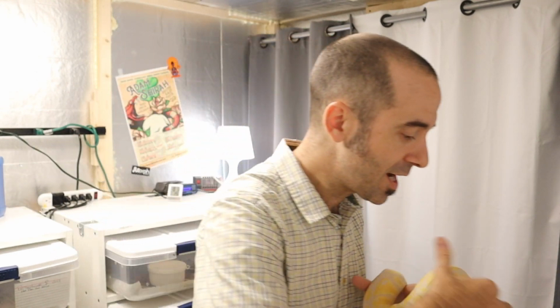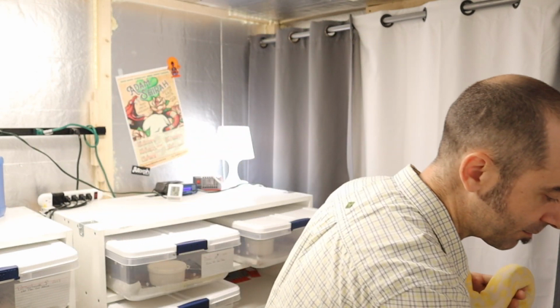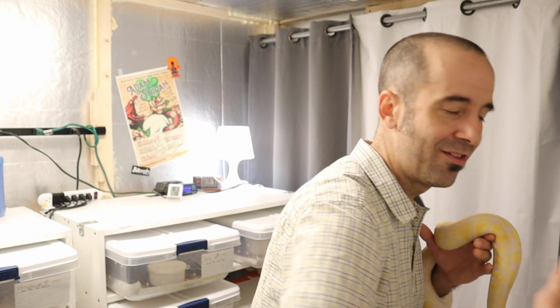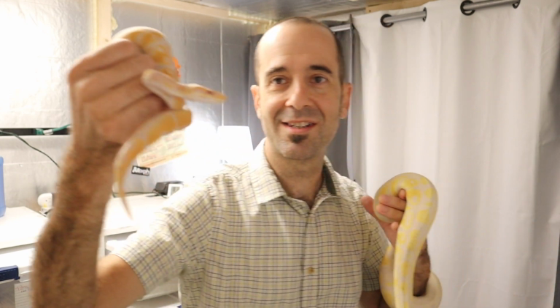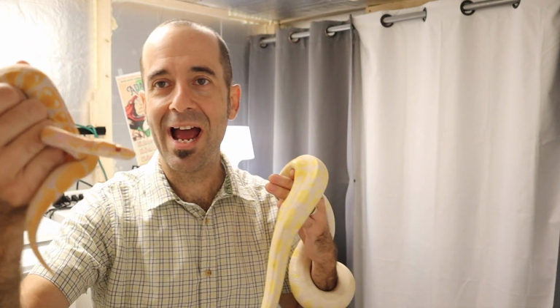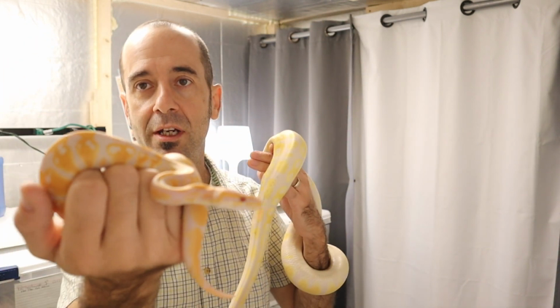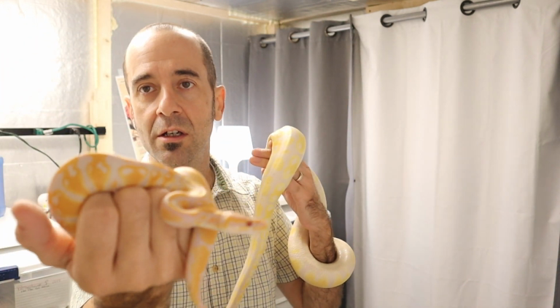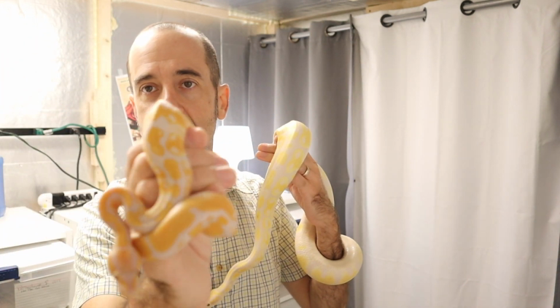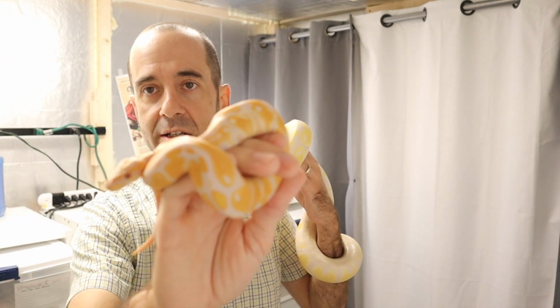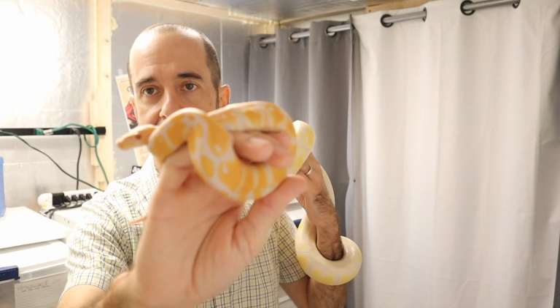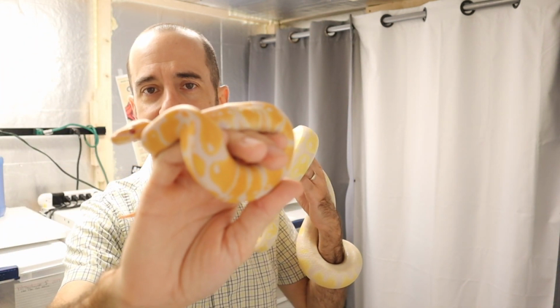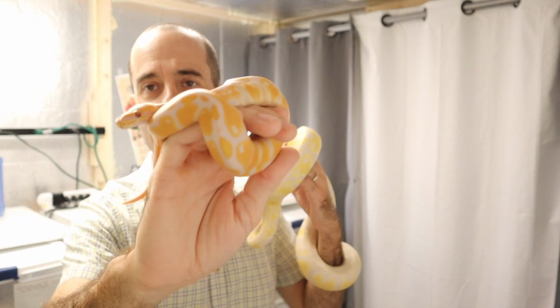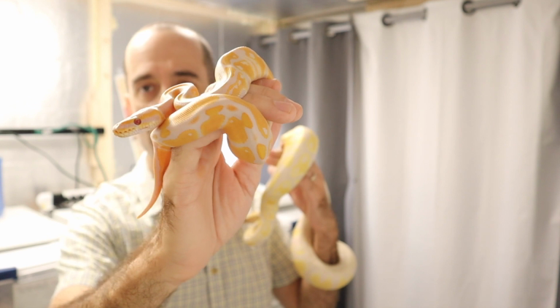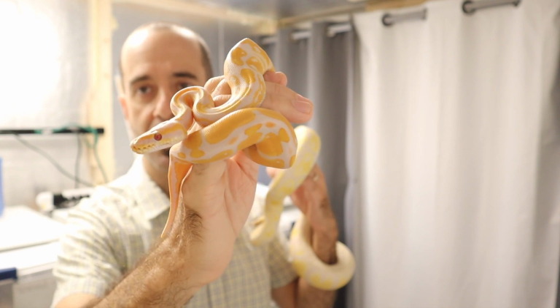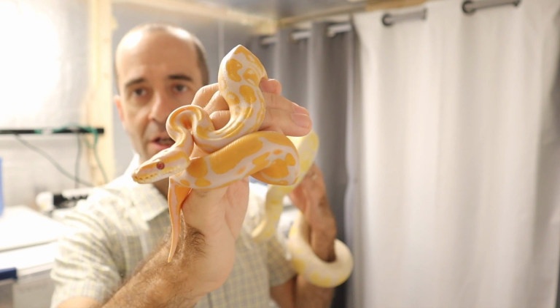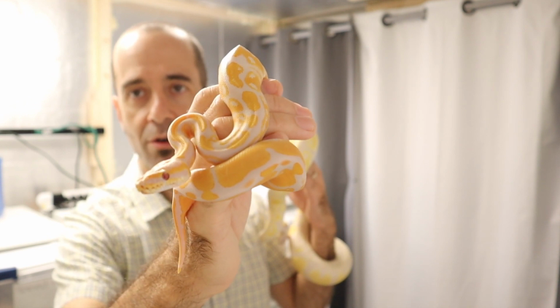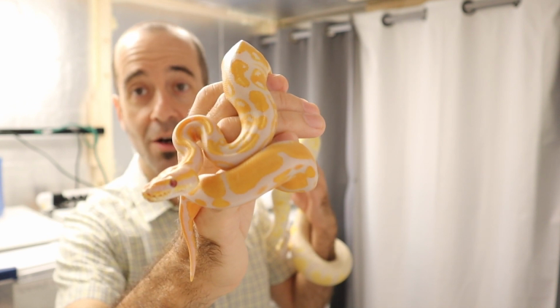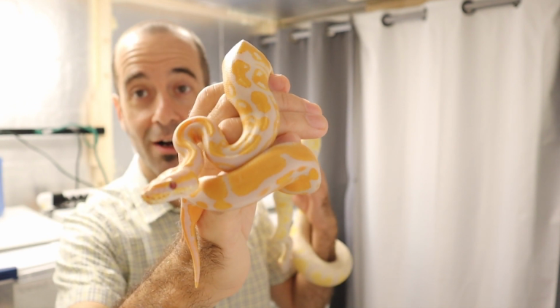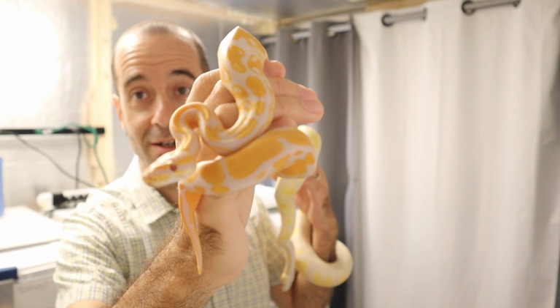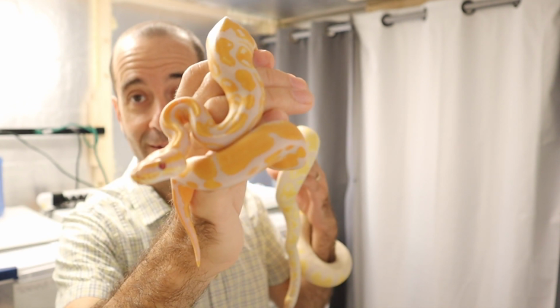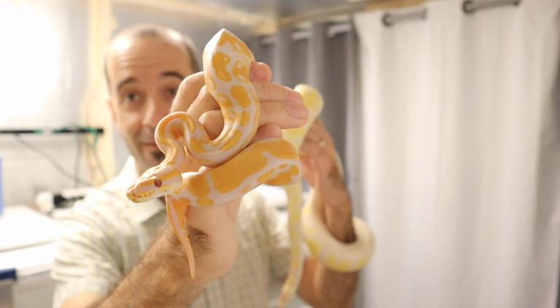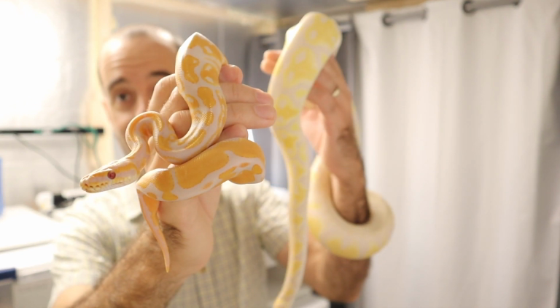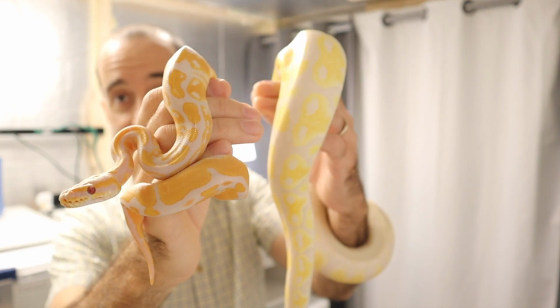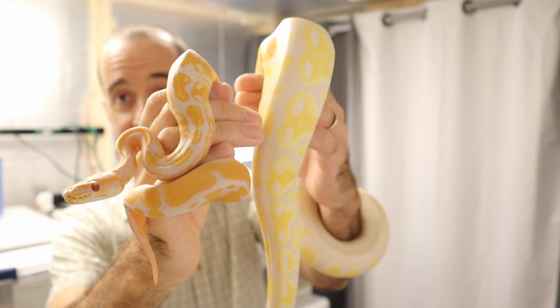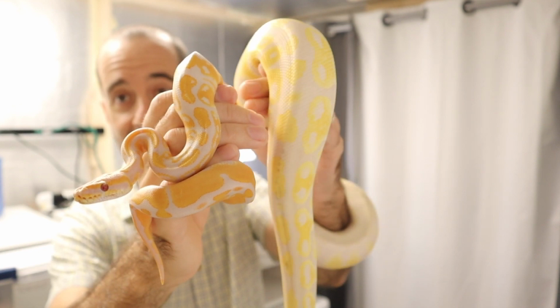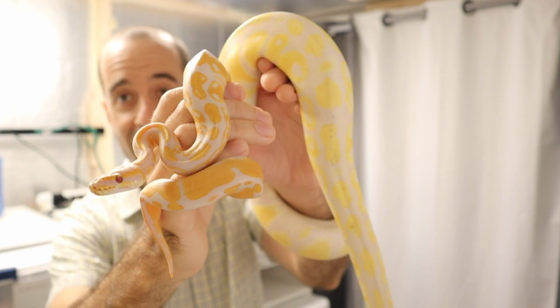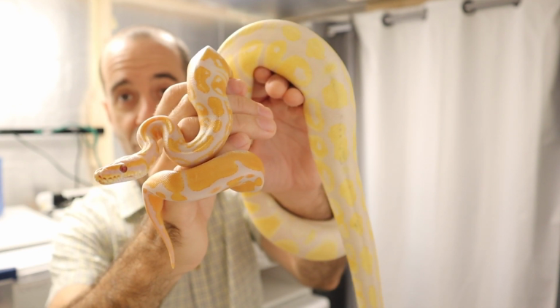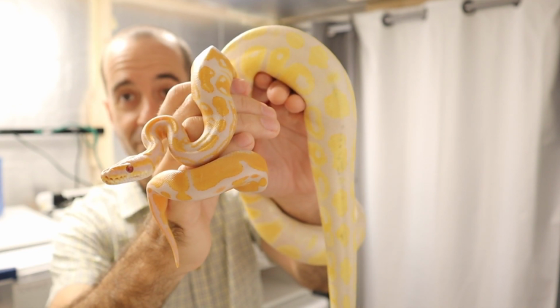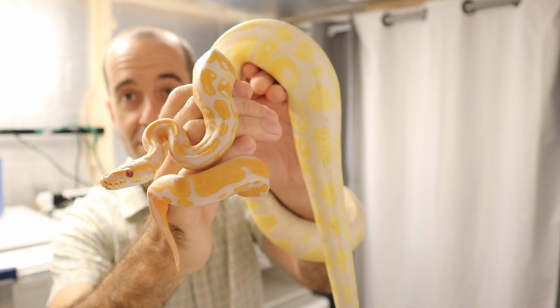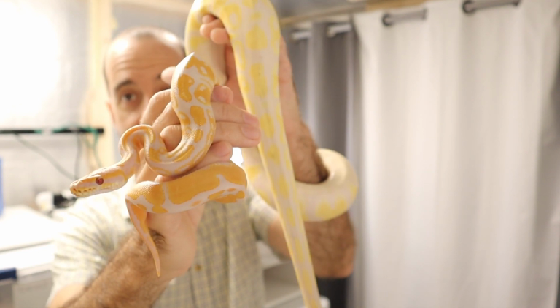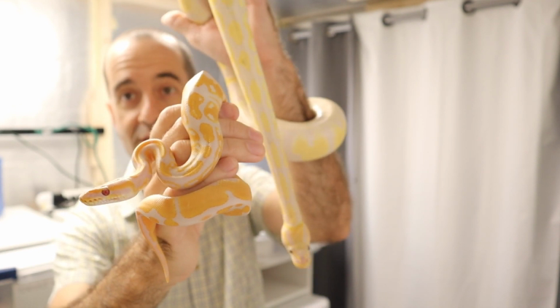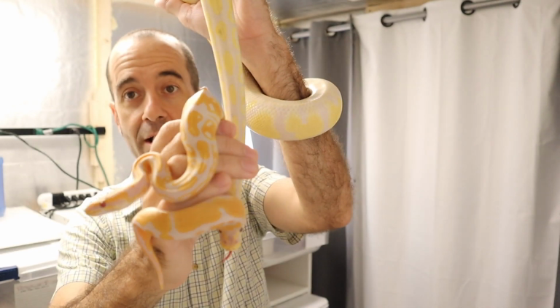Check out this hatchling who is maybe six weeks old or so. Look at those colors and then how they mature and fade just a little bit and soften up.